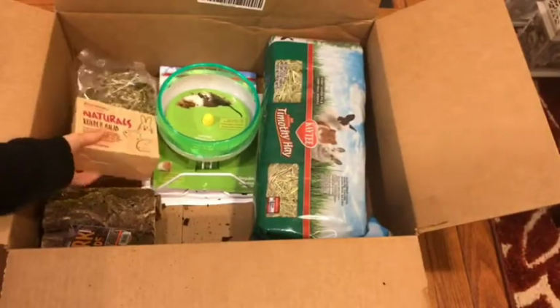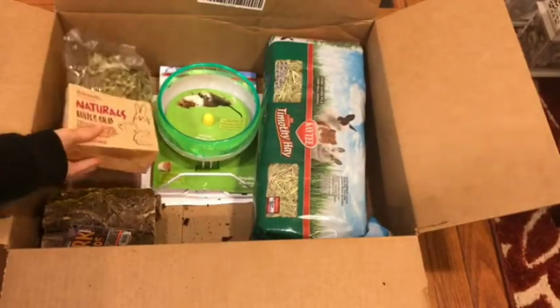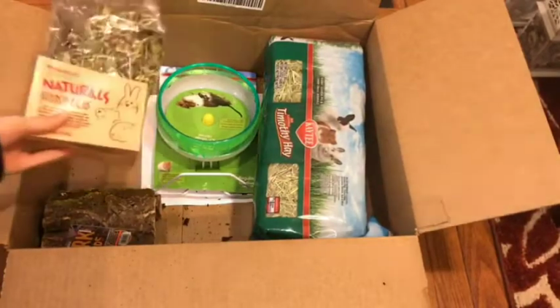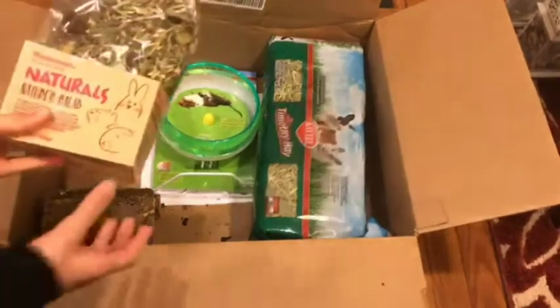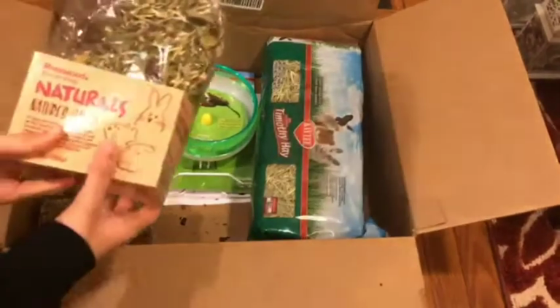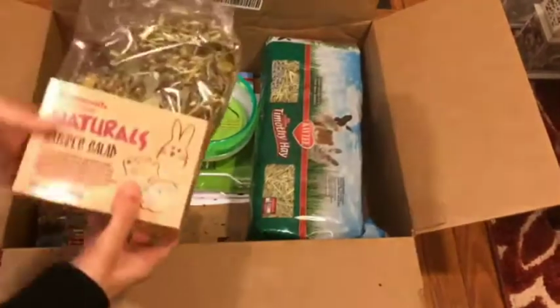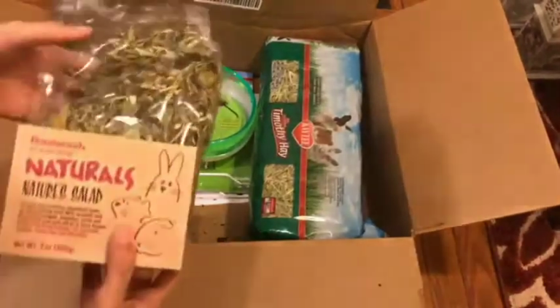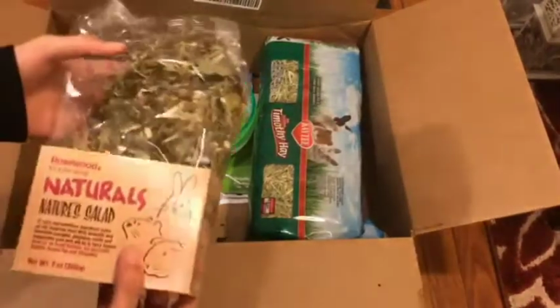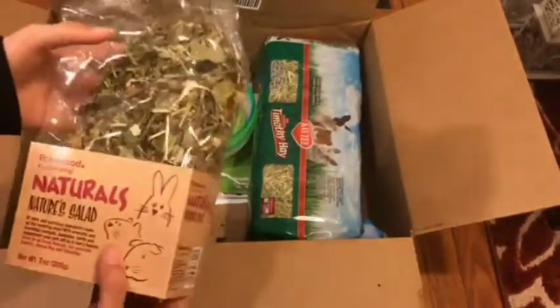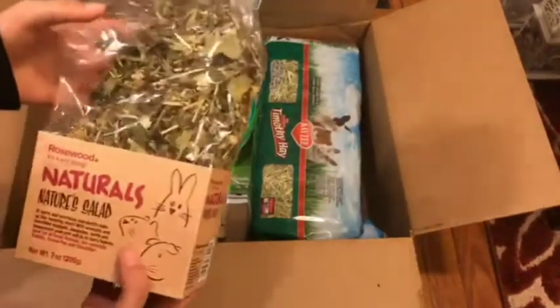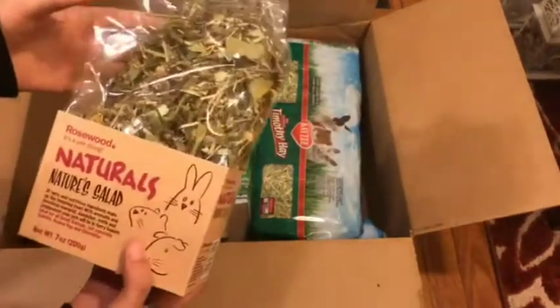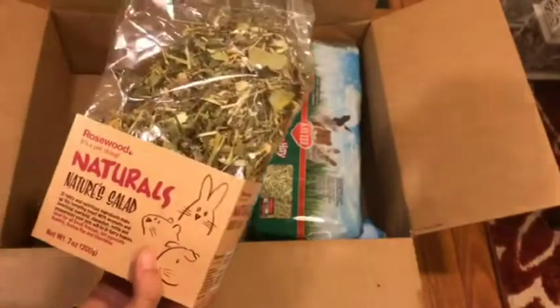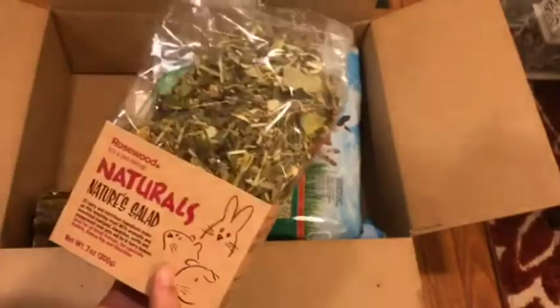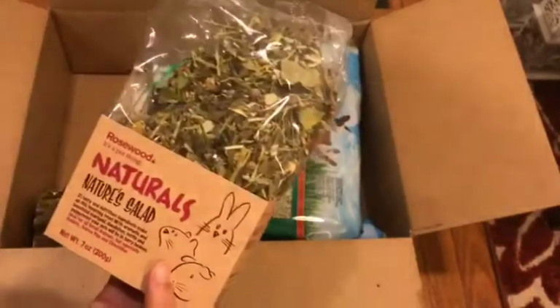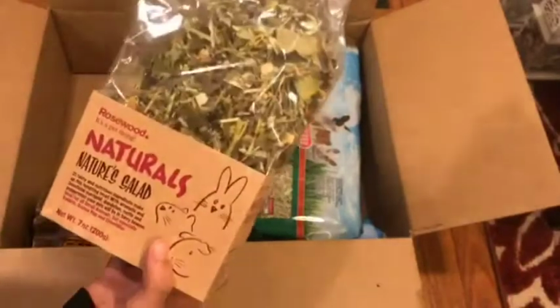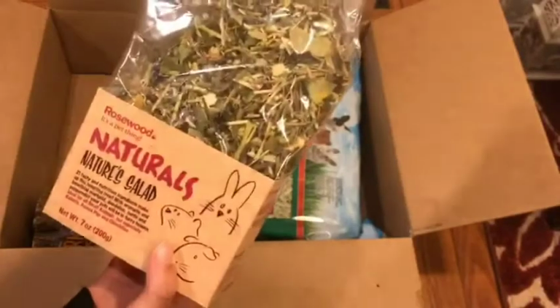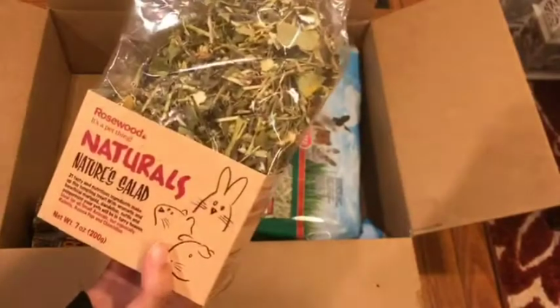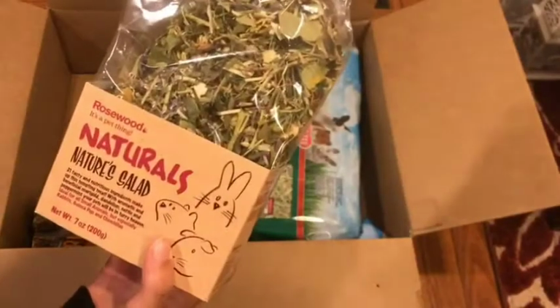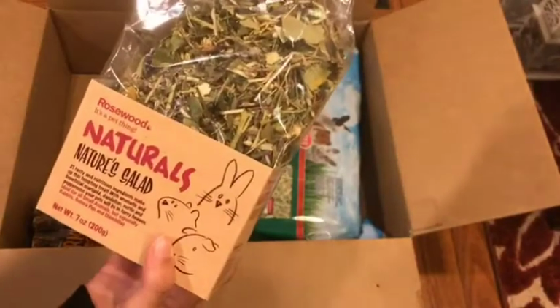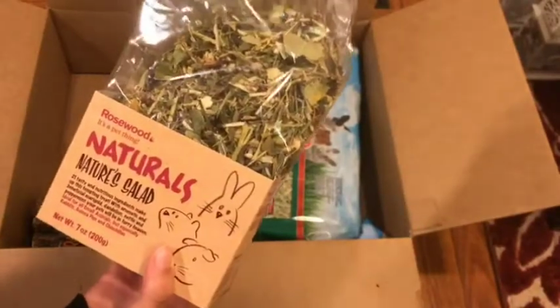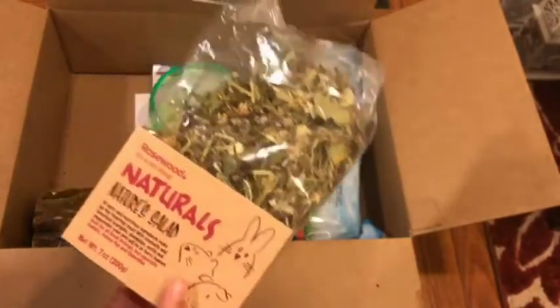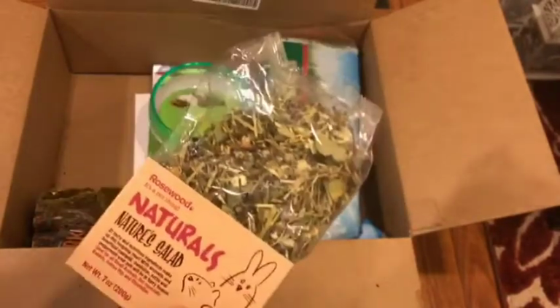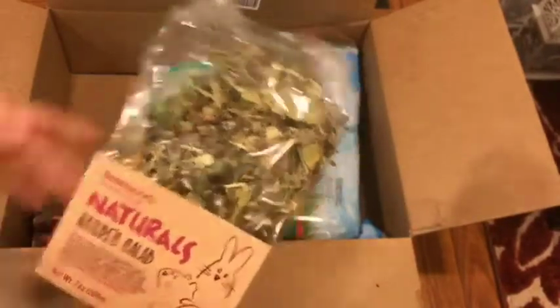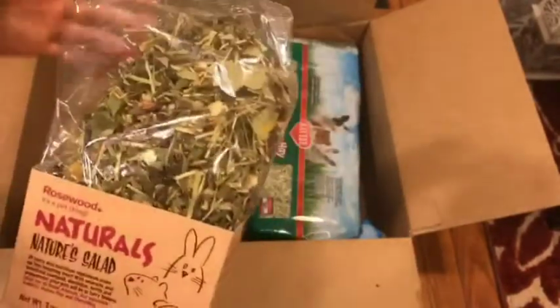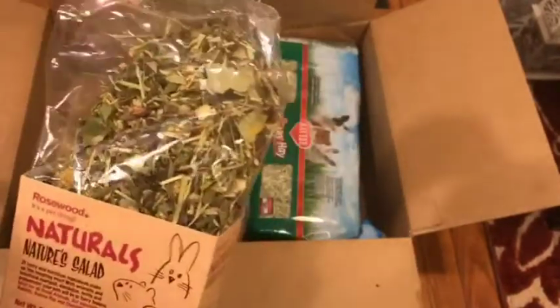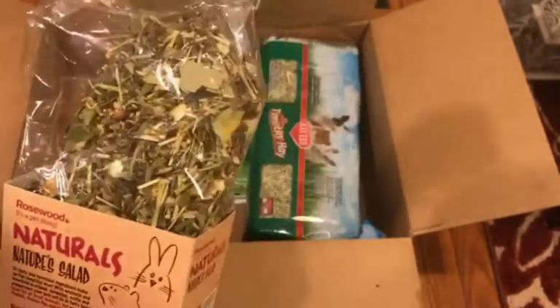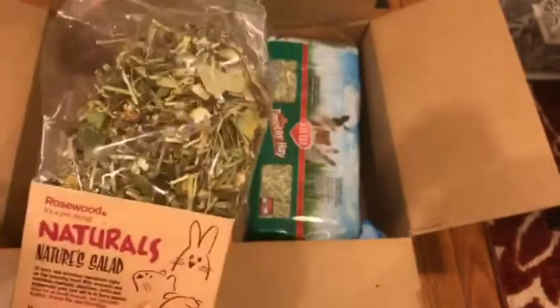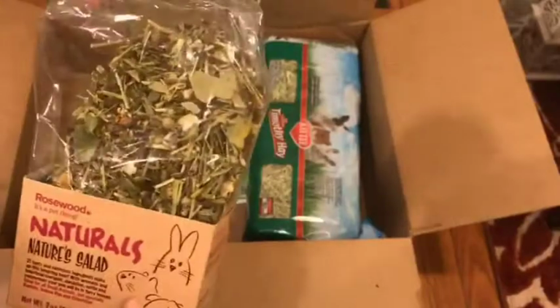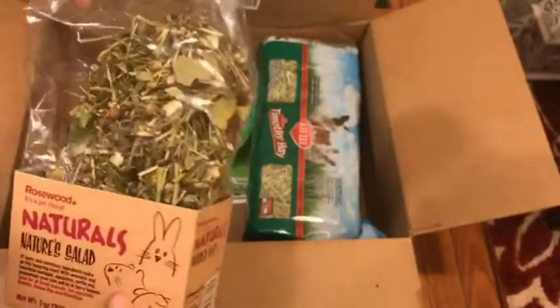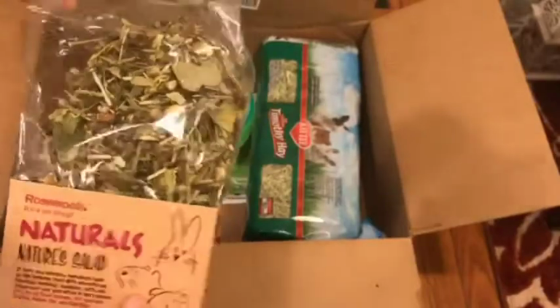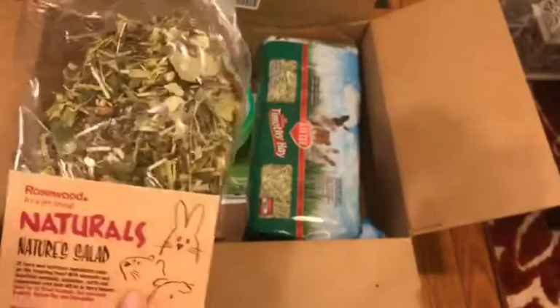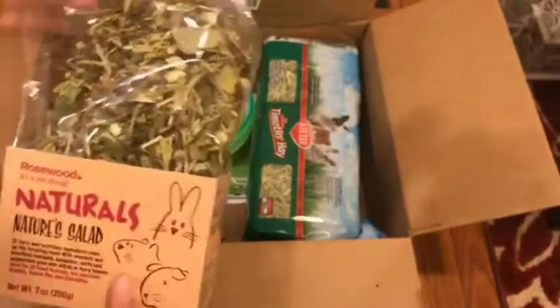Next, I also got this Natural Nature Sad from Rosewood, and it's a mix of flowers and herbs.